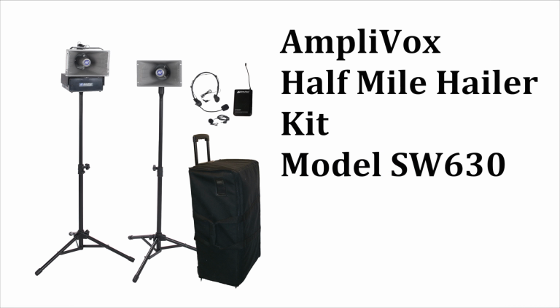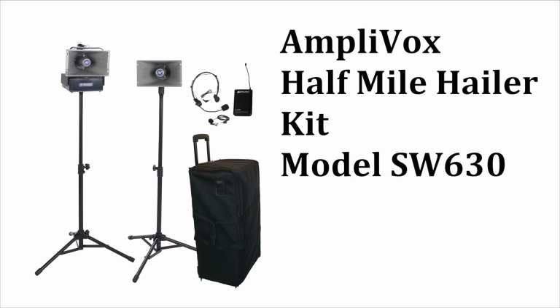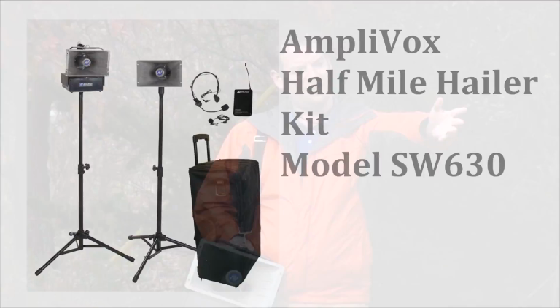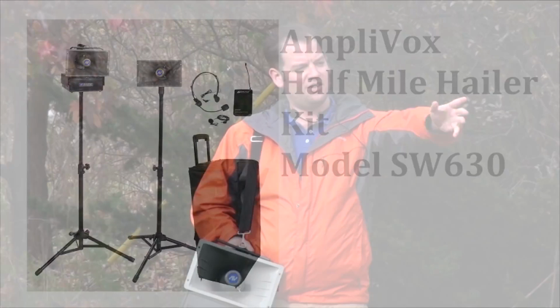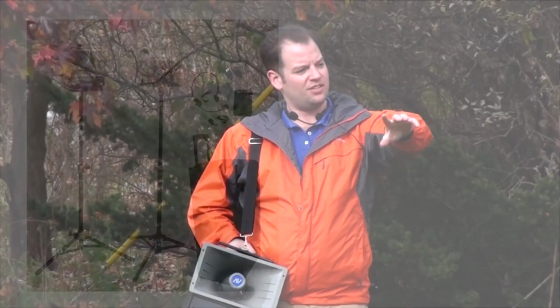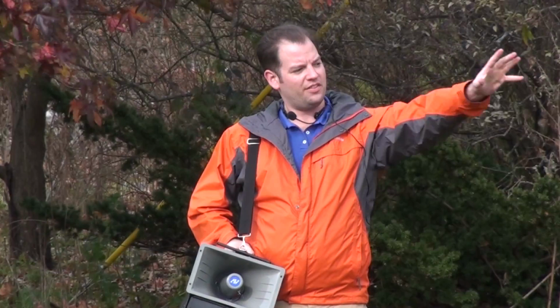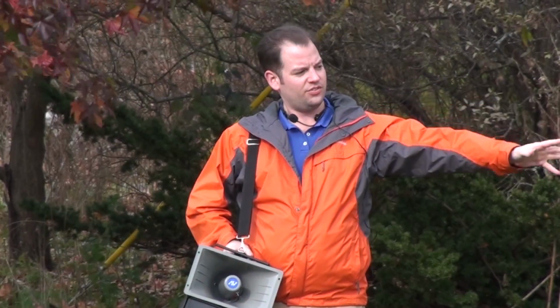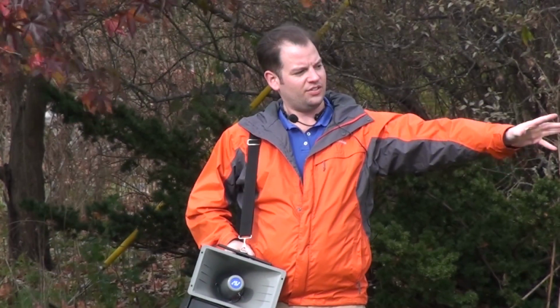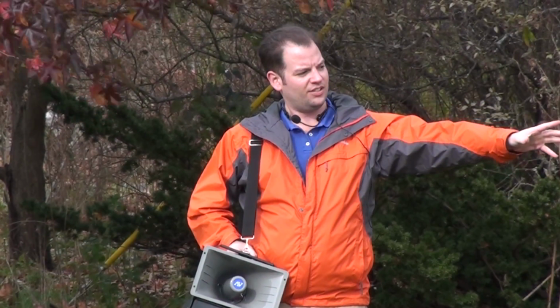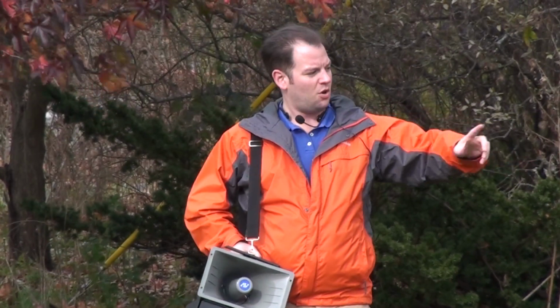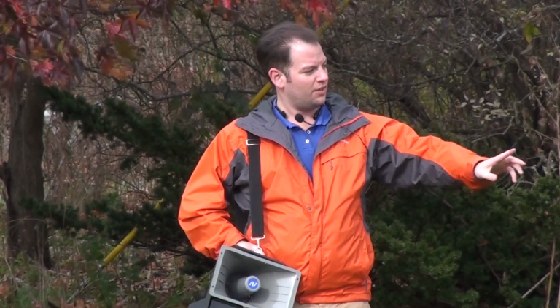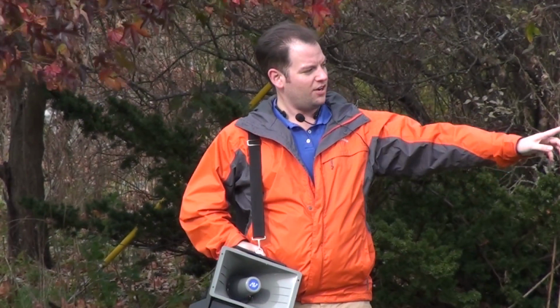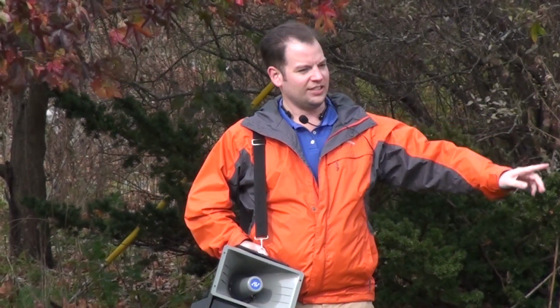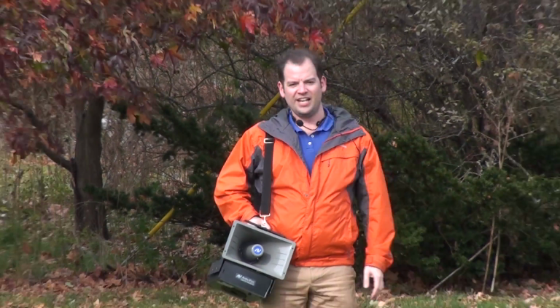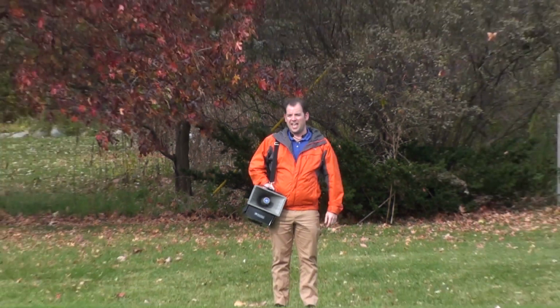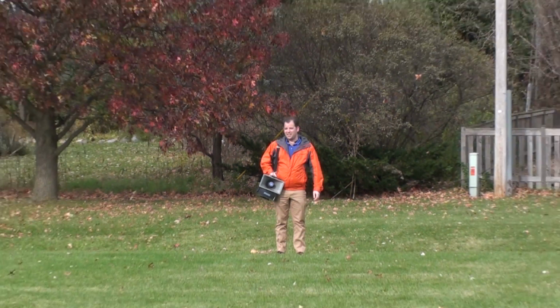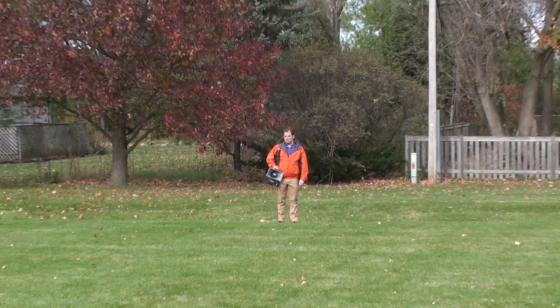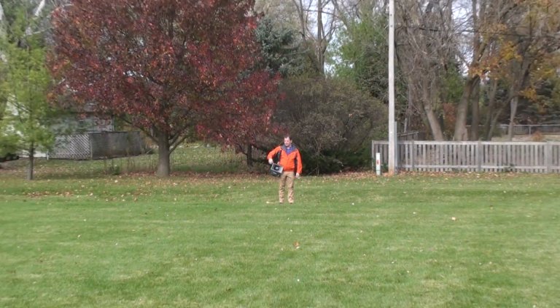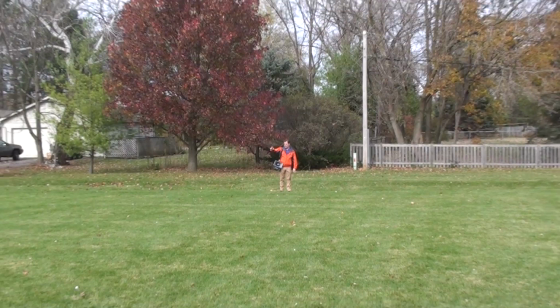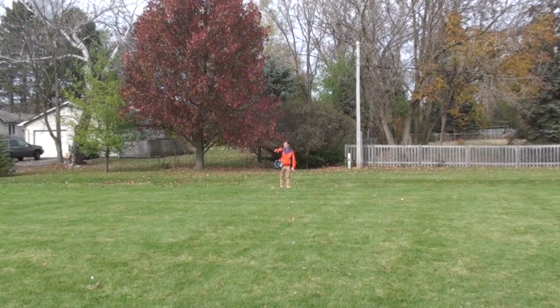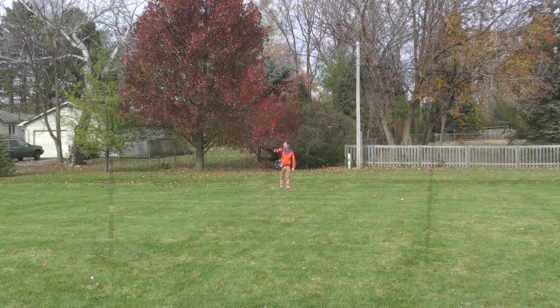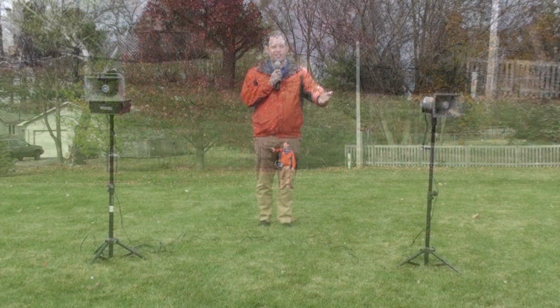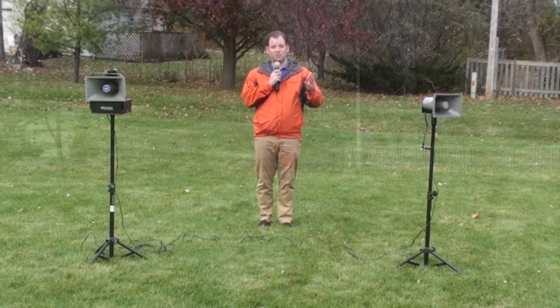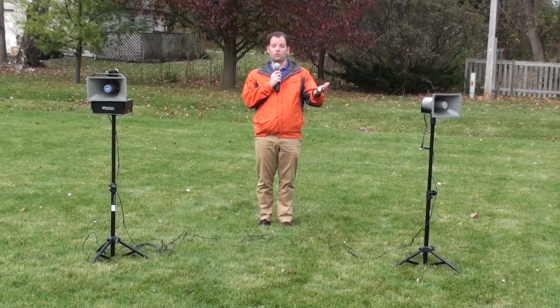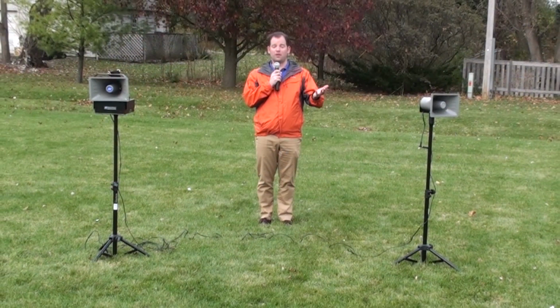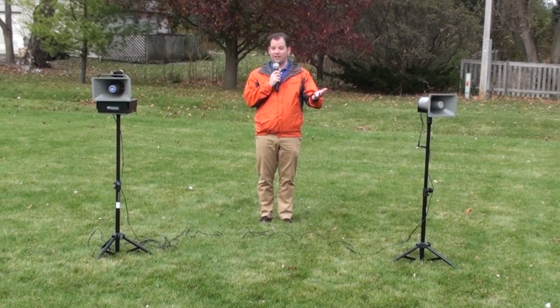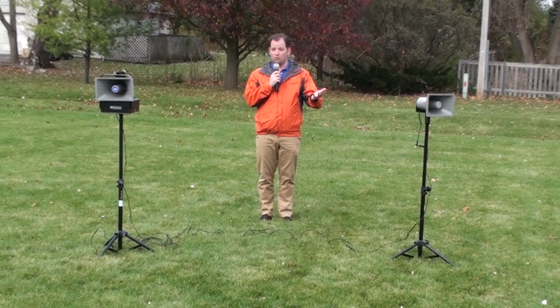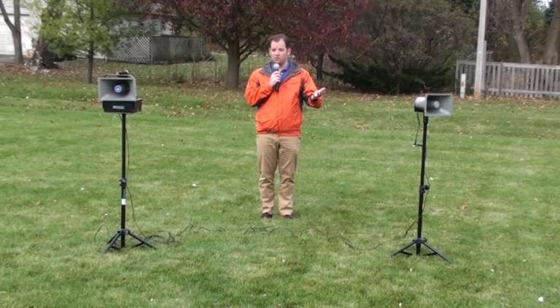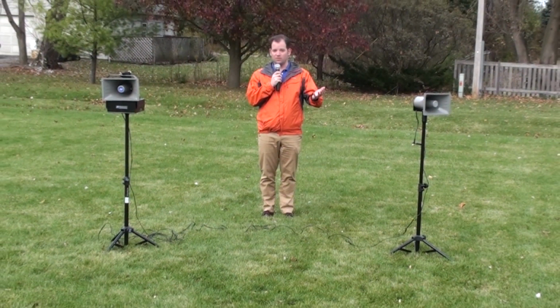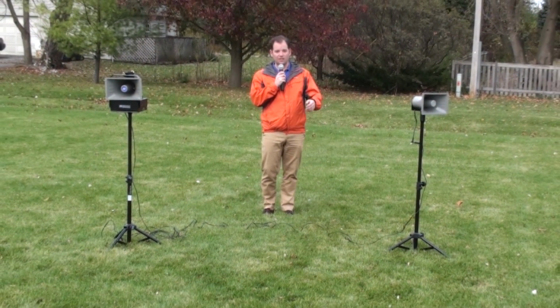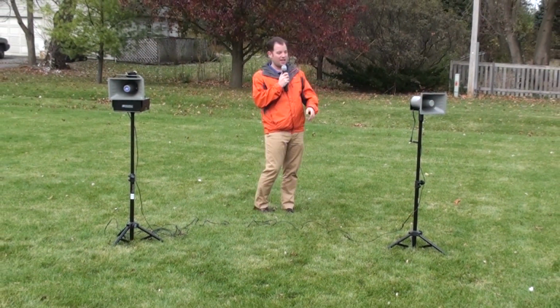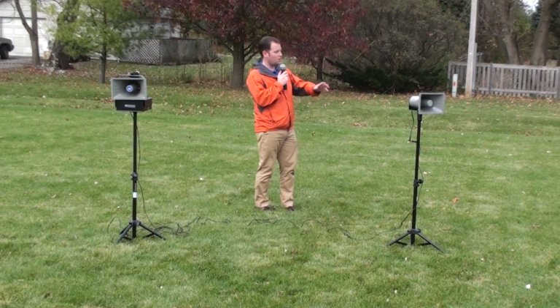The Amplivox Half Mile Hailer projects clear sound up to a half mile away. Half Mile Hailer kits expand the PA system's capabilities.